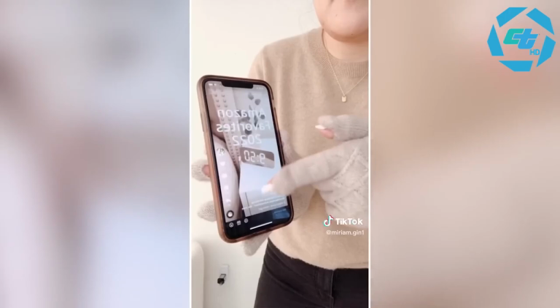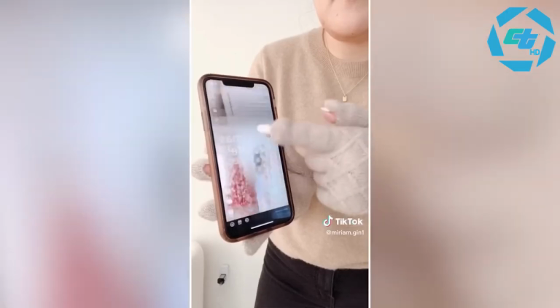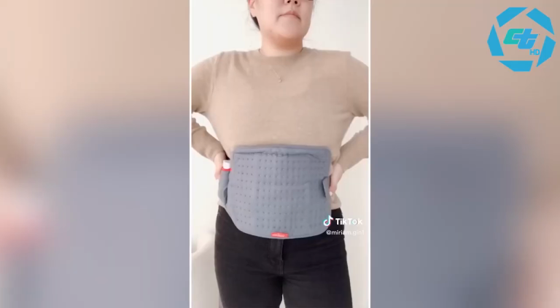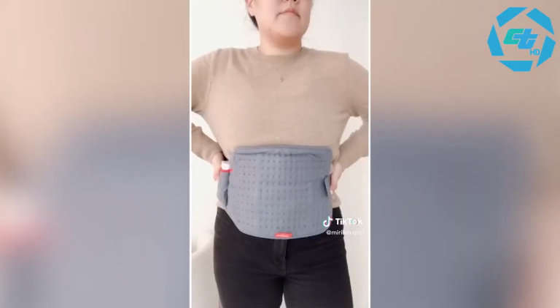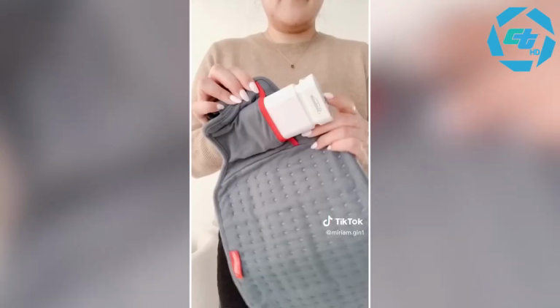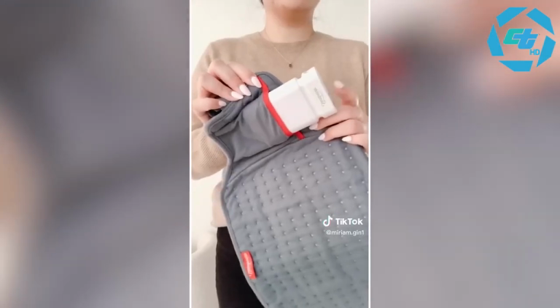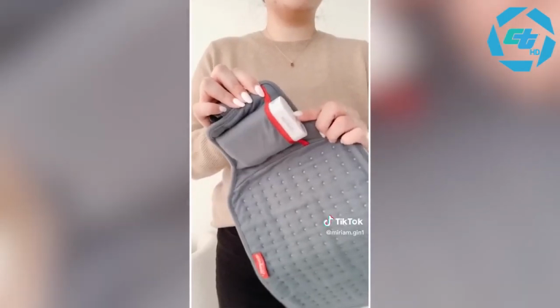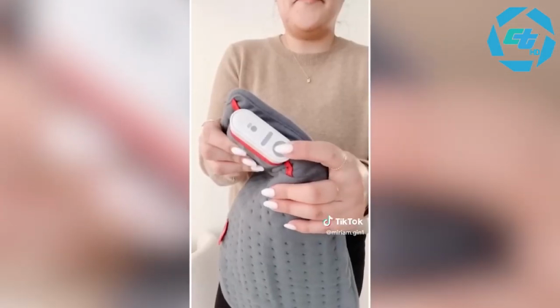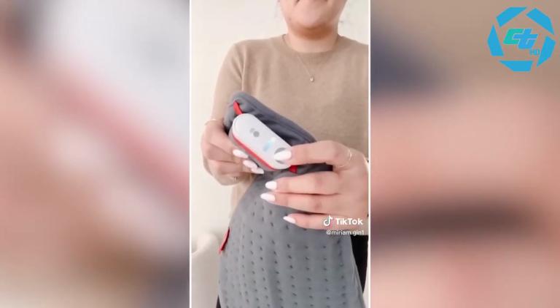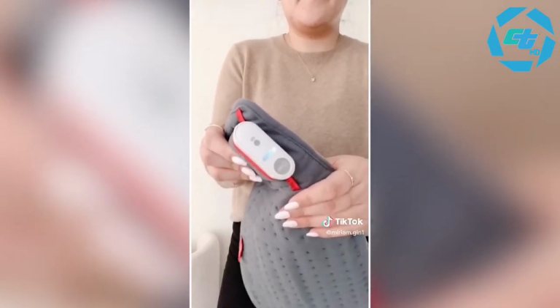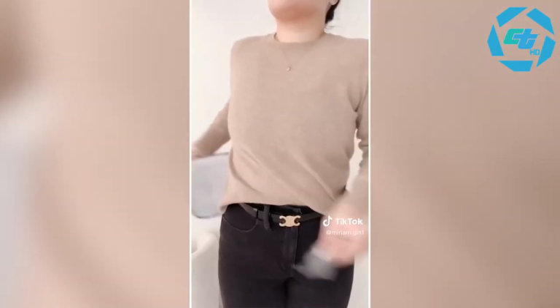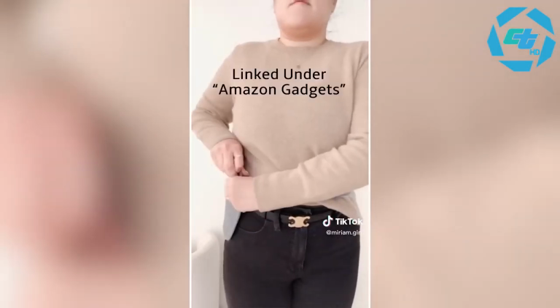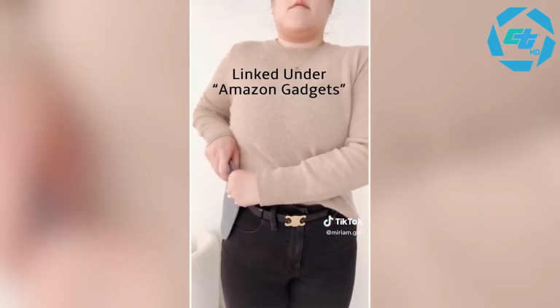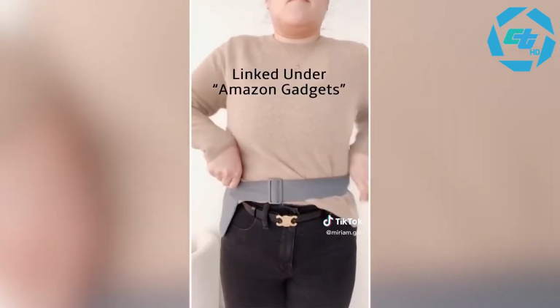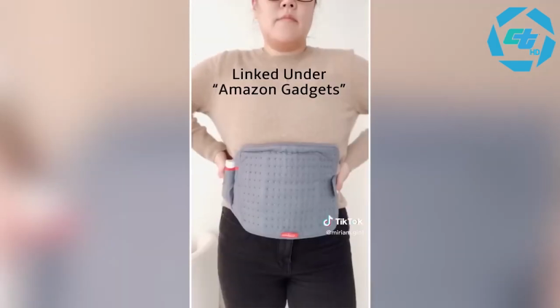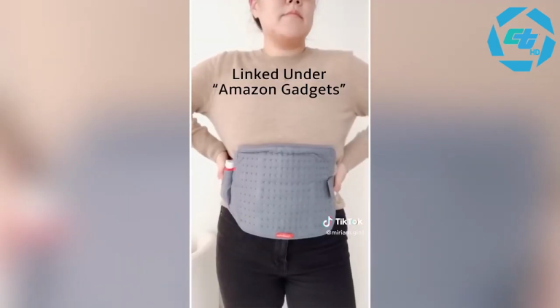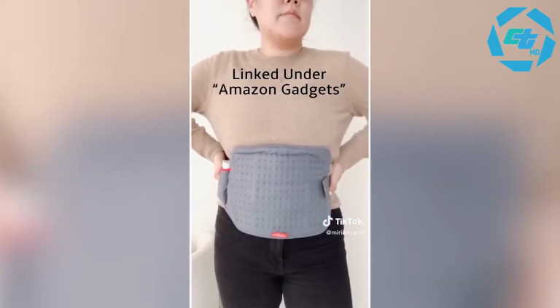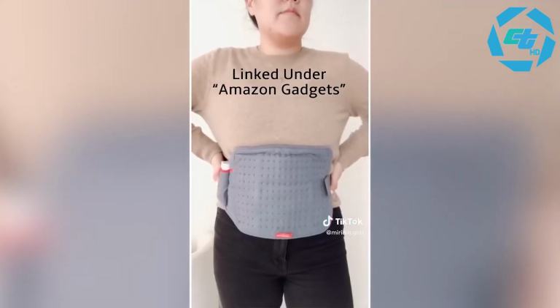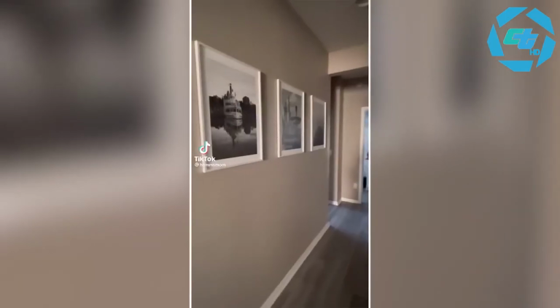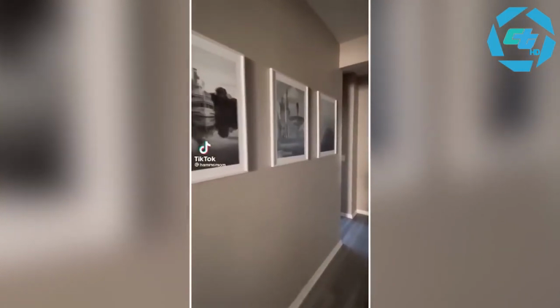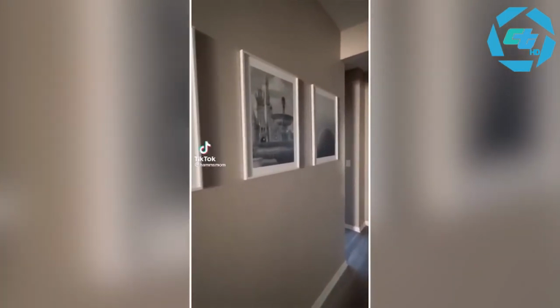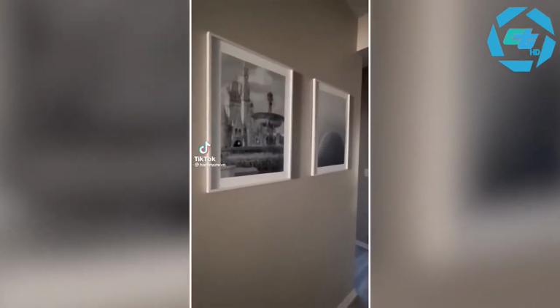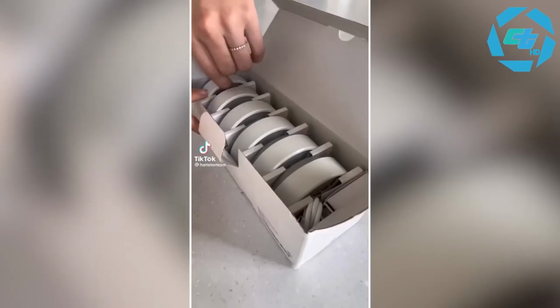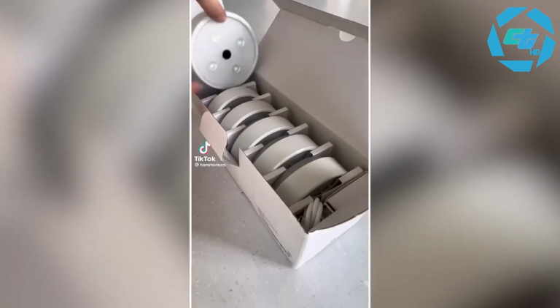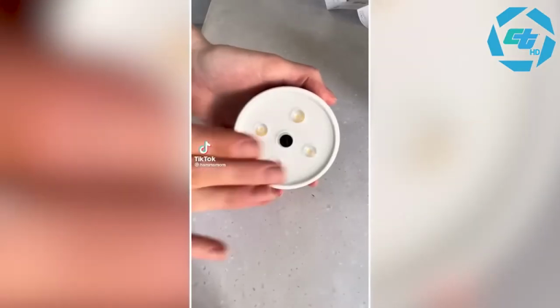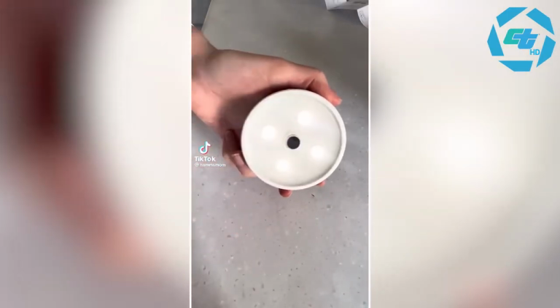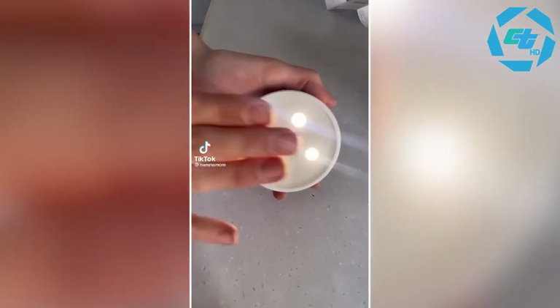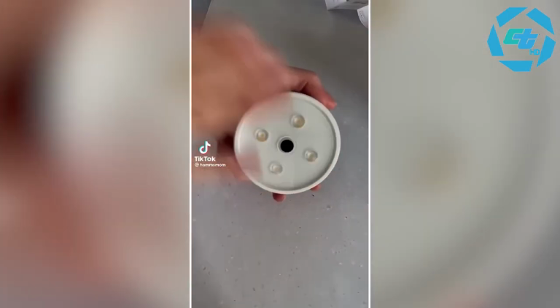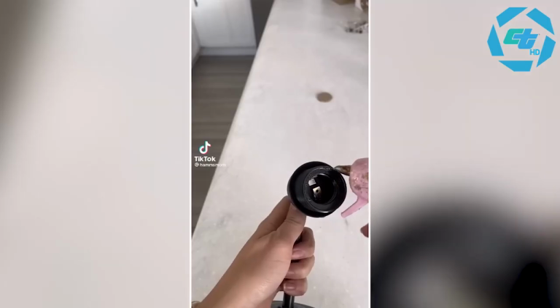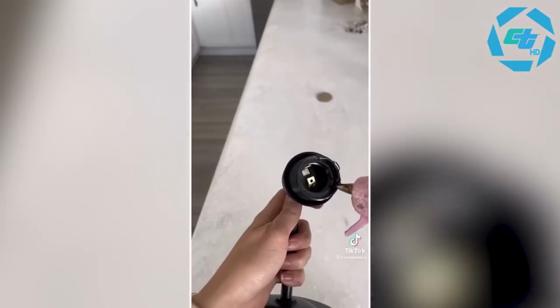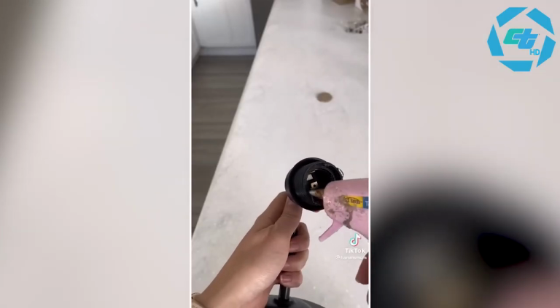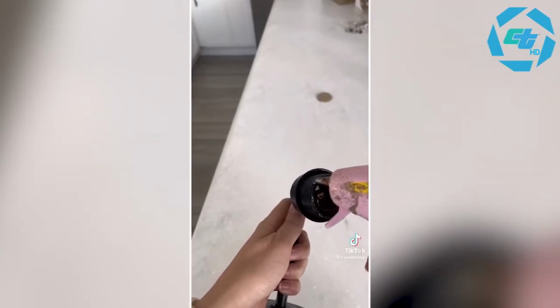Last is this portable back or tummy warmer. I wore this under my sweater when we went to look at Christmas lights and it definitely kept me warm all night. I want to add some battery-powered light sconces to this wall, so I'm going to use these puck lights that I got on Amazon.